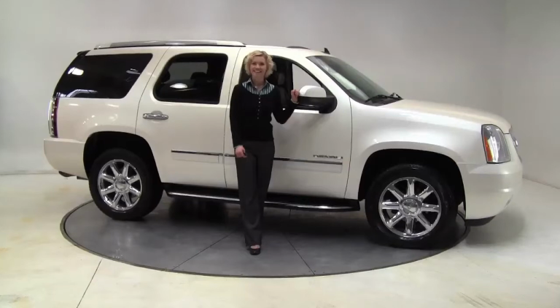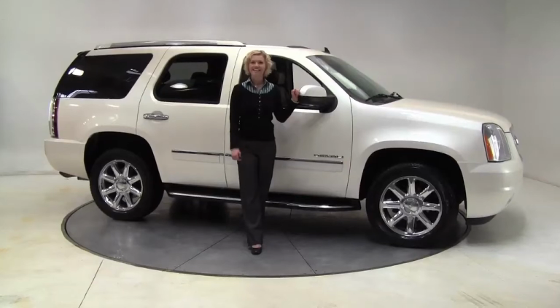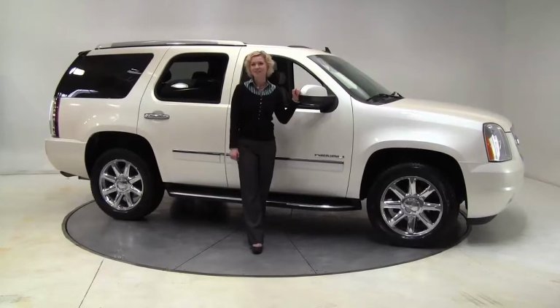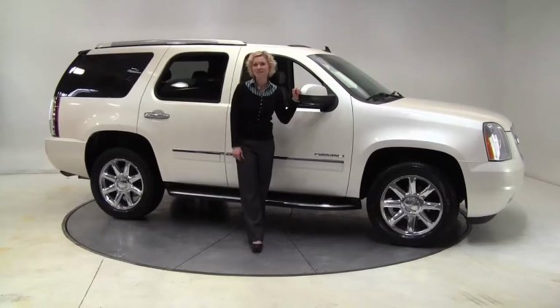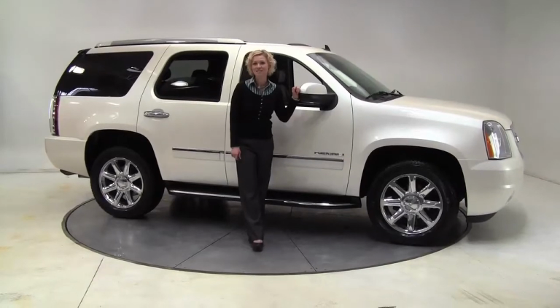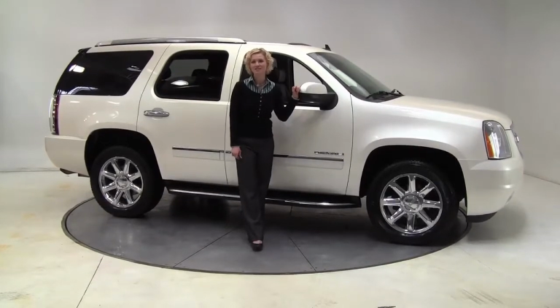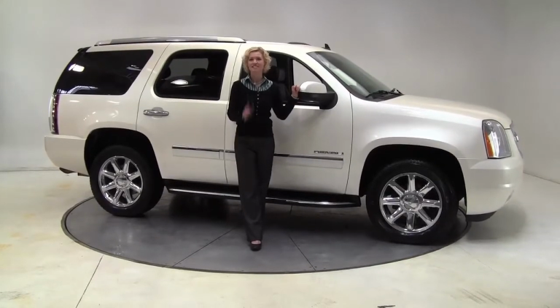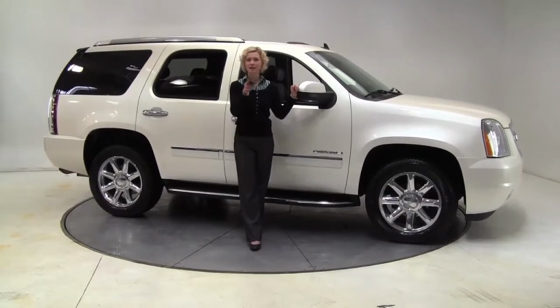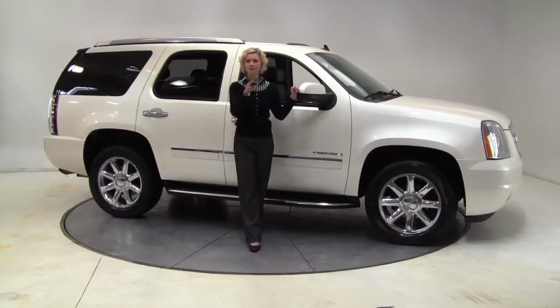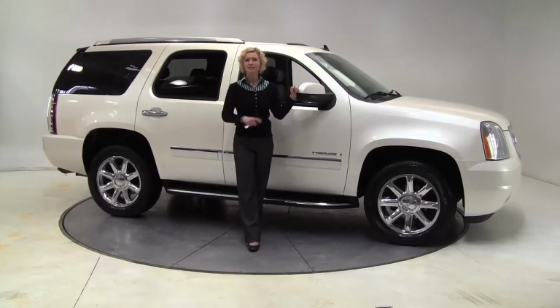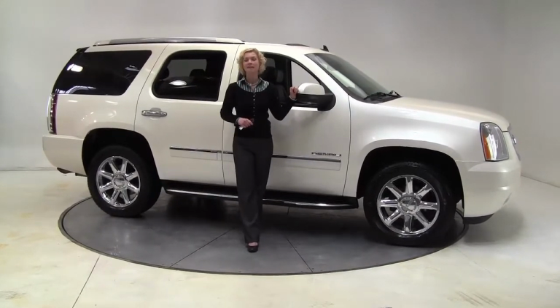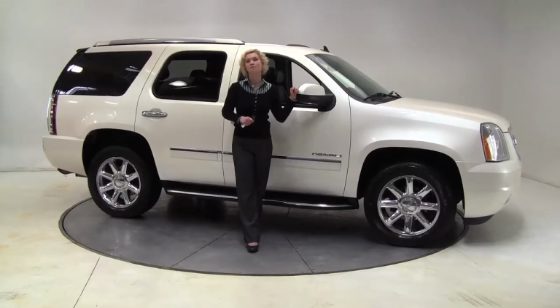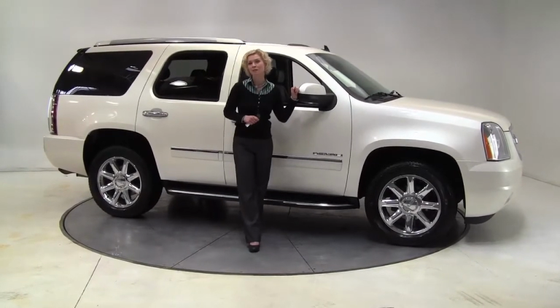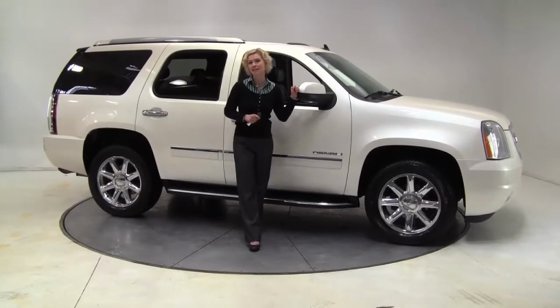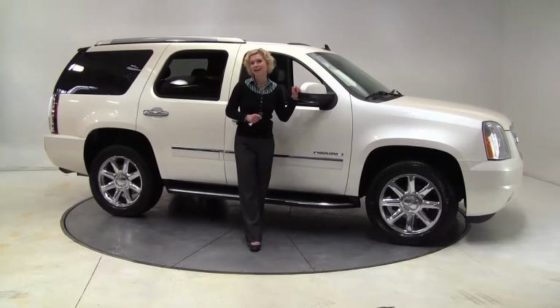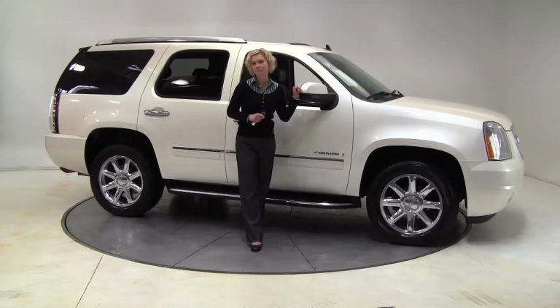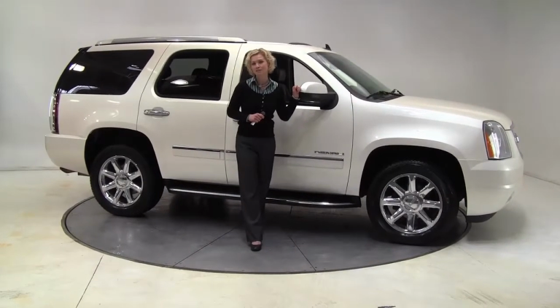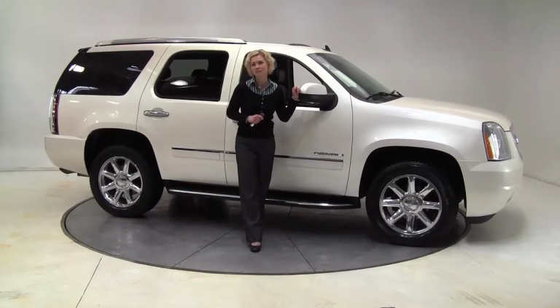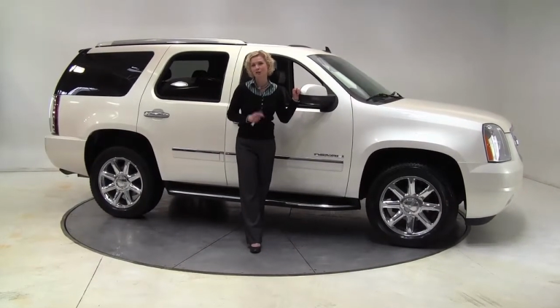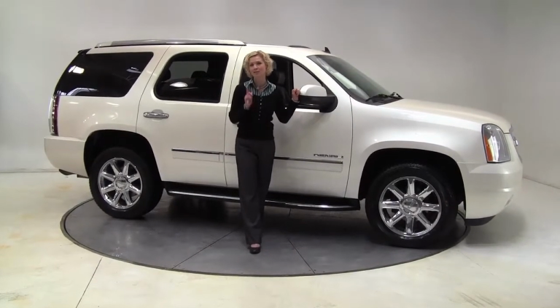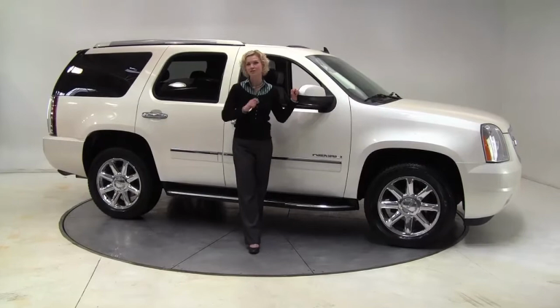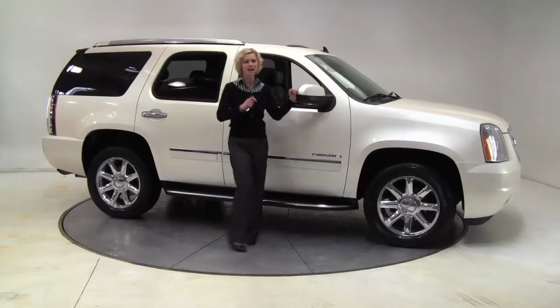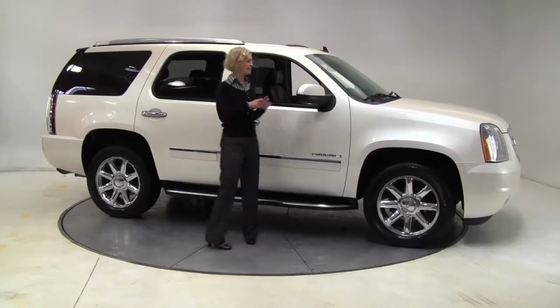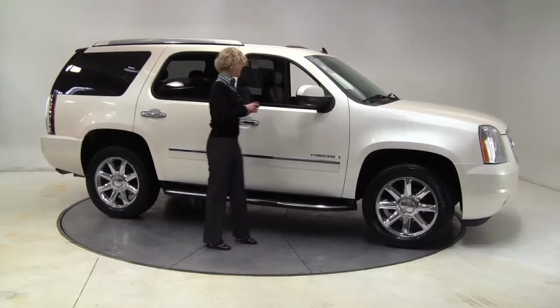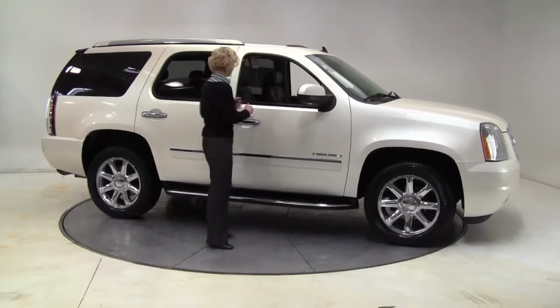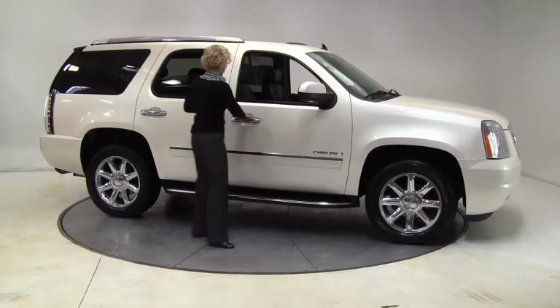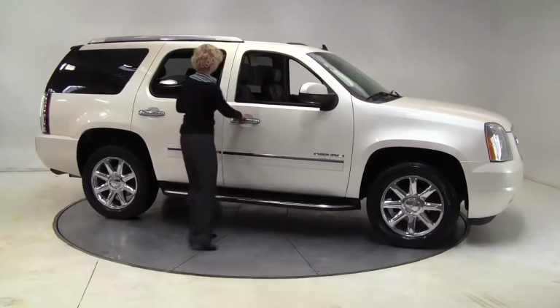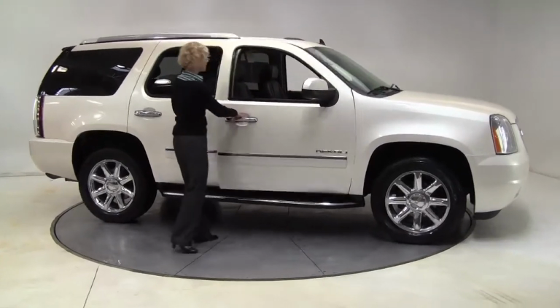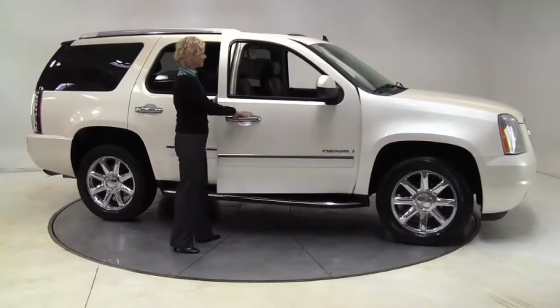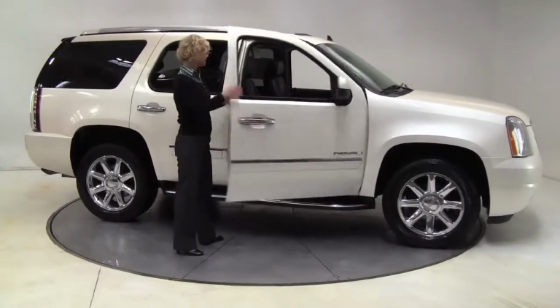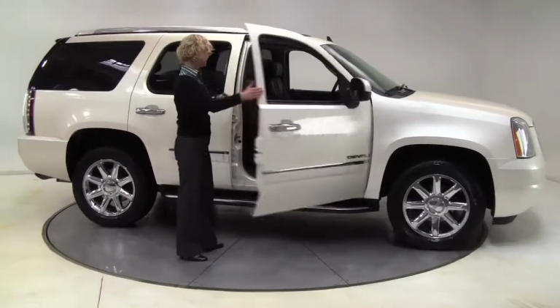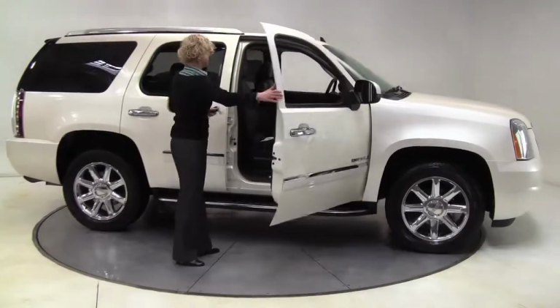Hello there, wise buyers. This is Erin coming to you once again from Feldman Nissan, Bloomington, Minnesota, with a 2009 Yukon Denali for you.